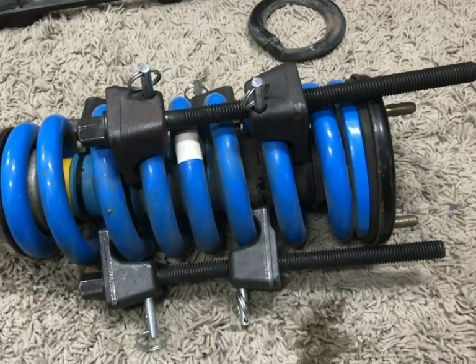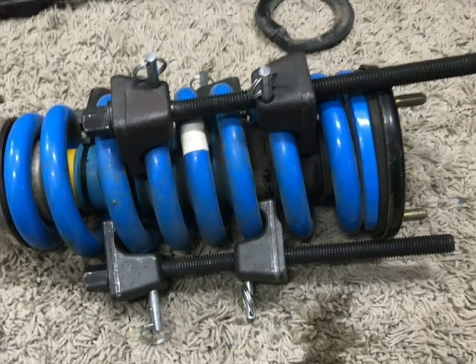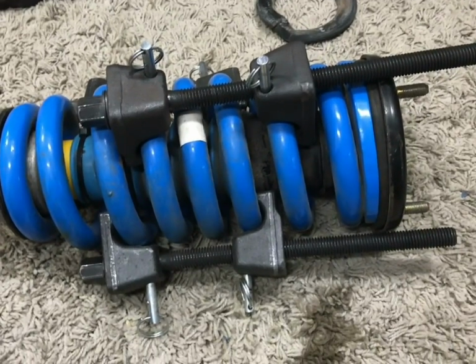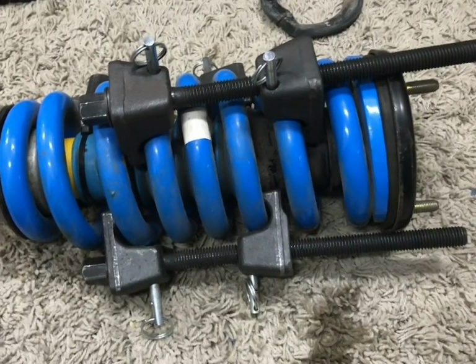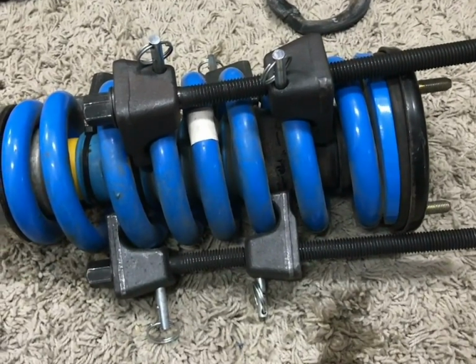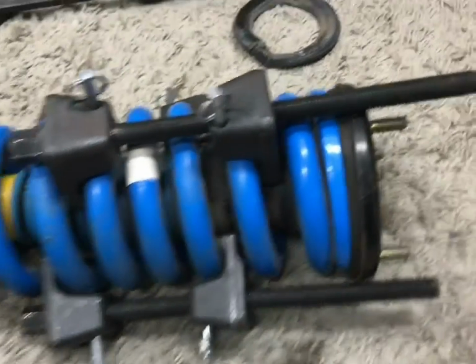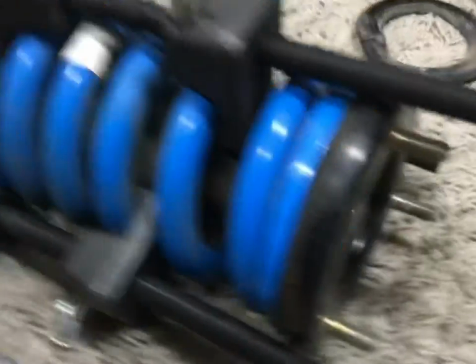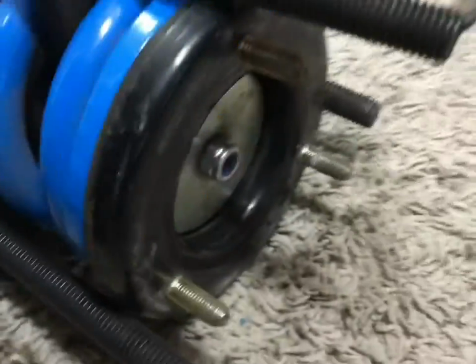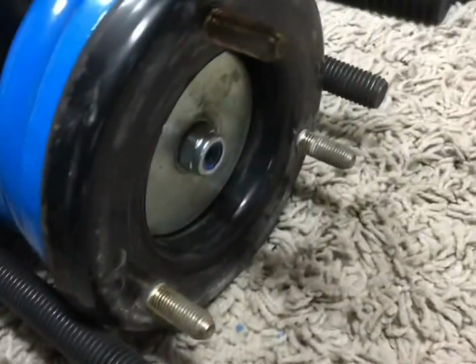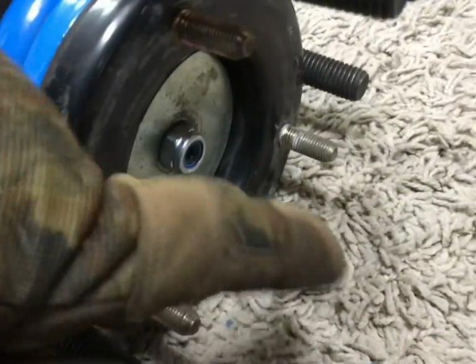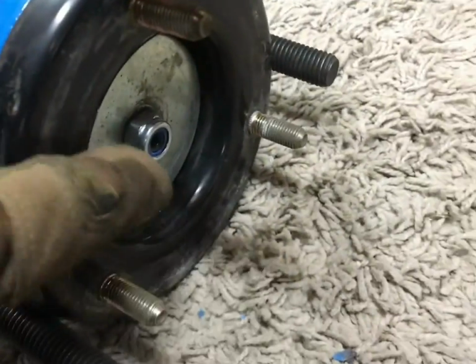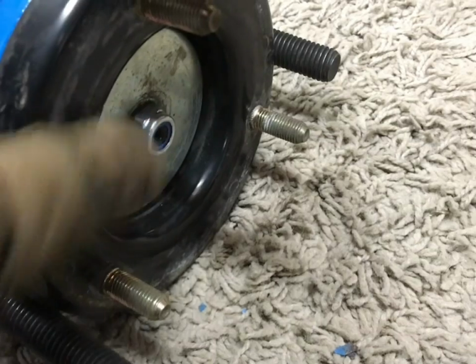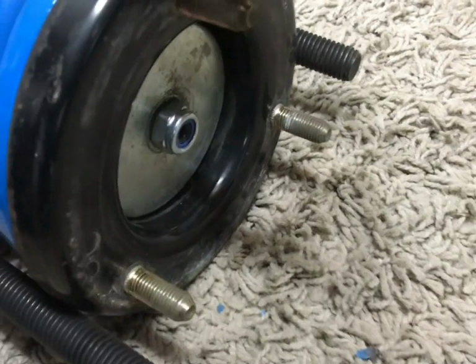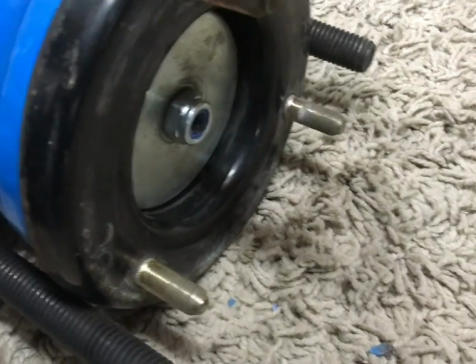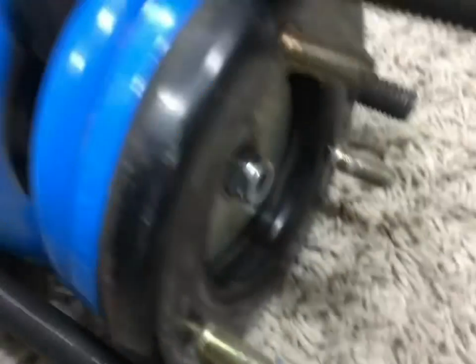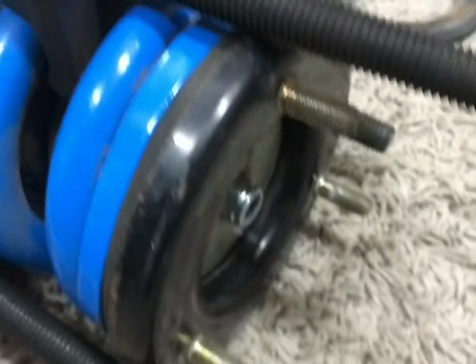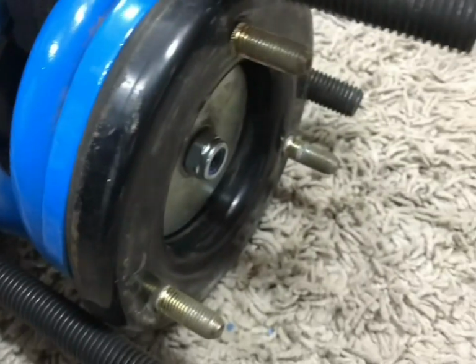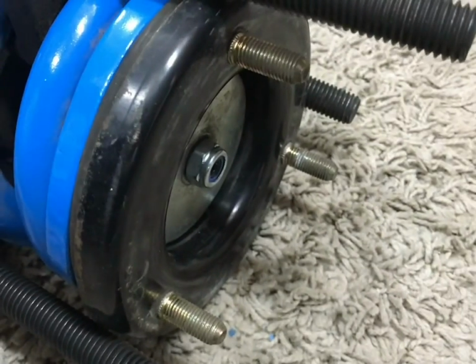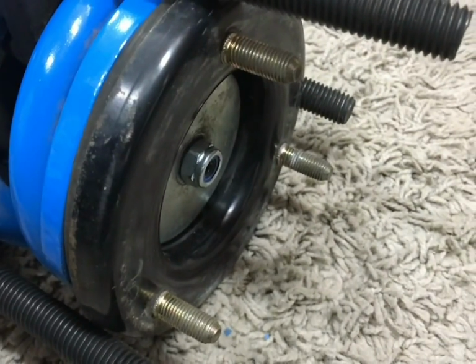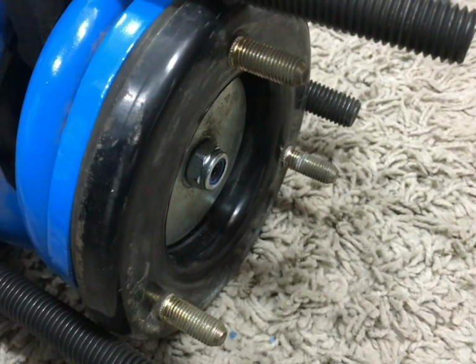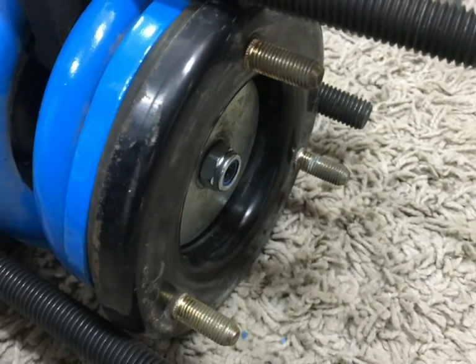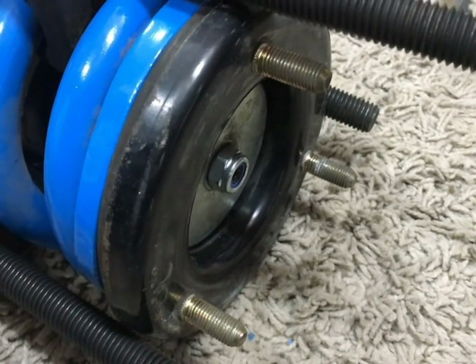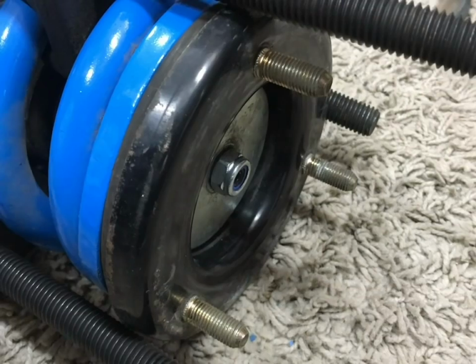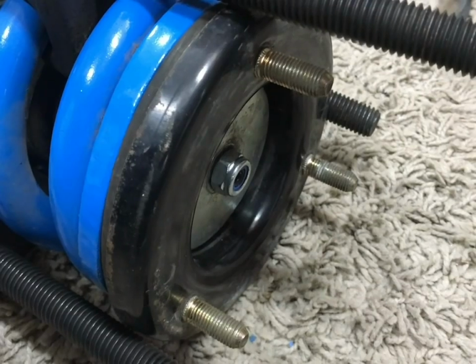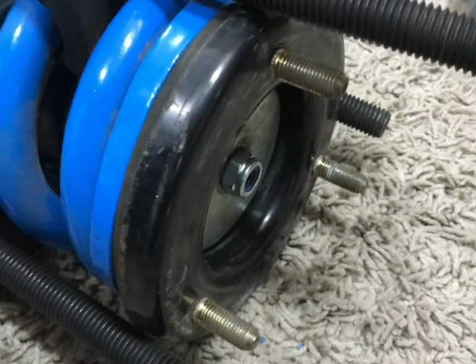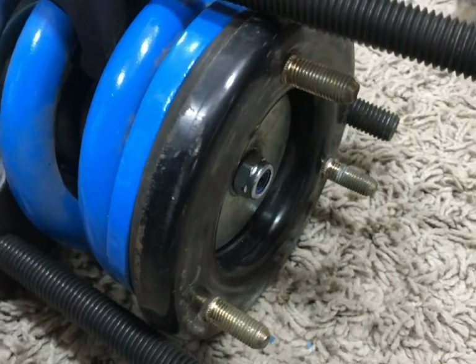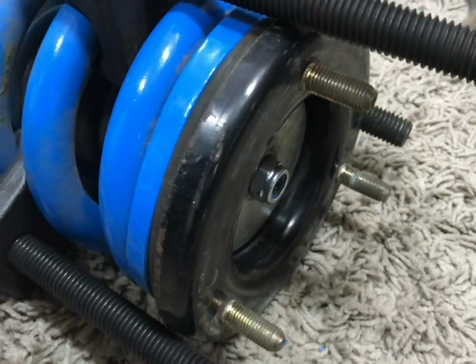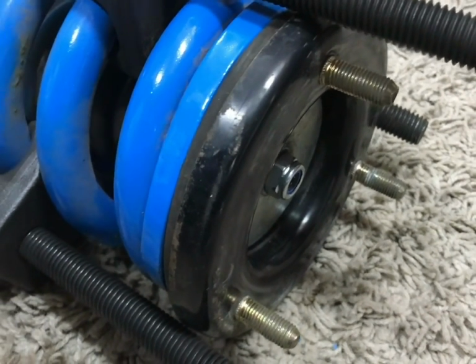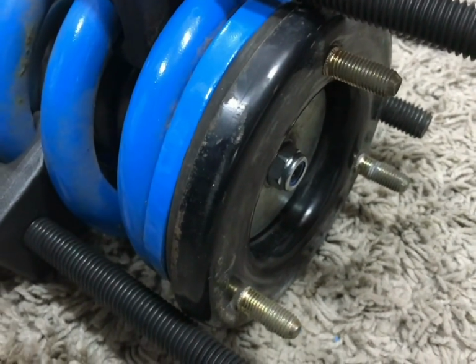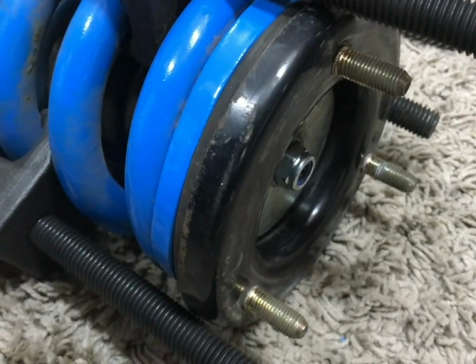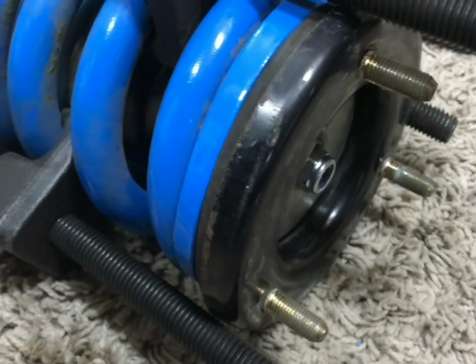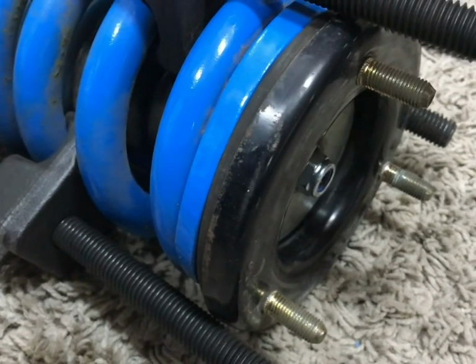Tip number three: when you get to the point that you're ready to put the nut on the end of the shock, these nylock nuts are meant to be used once. I don't want to risk something exploding because I reused a nylock.